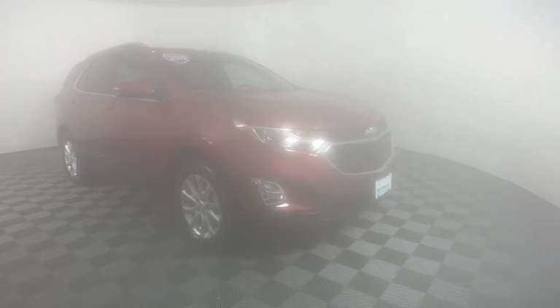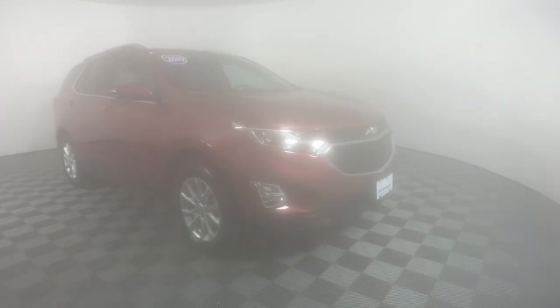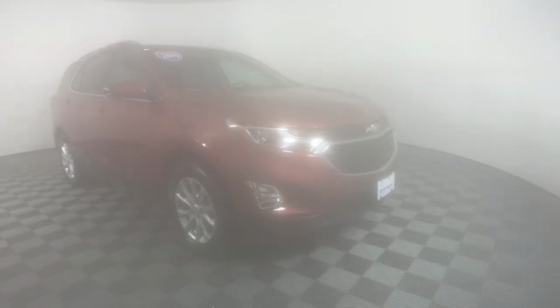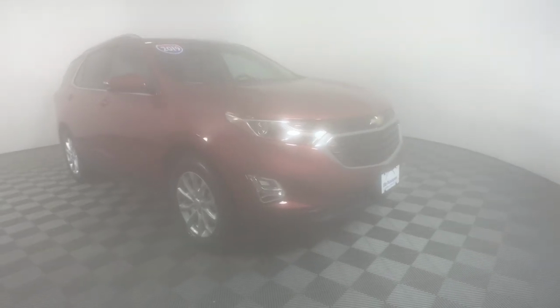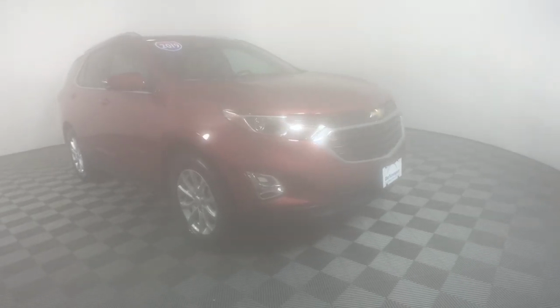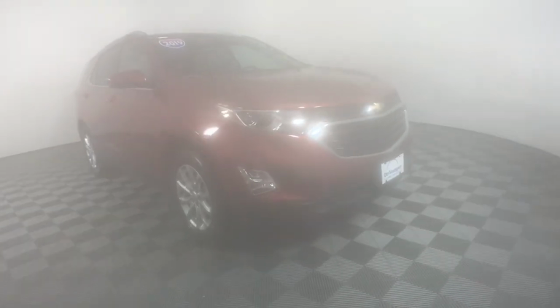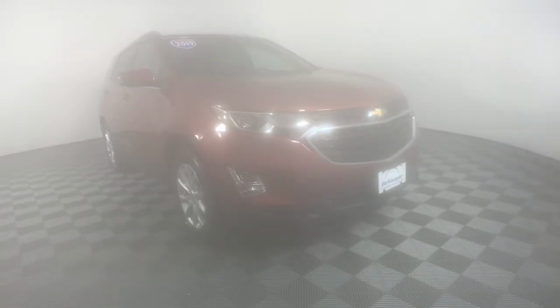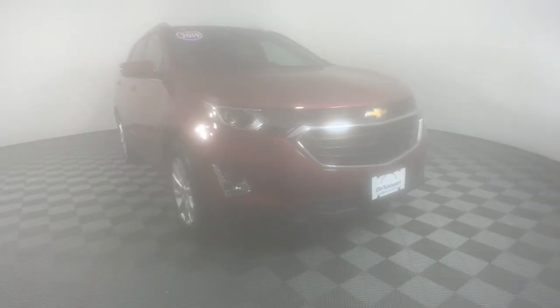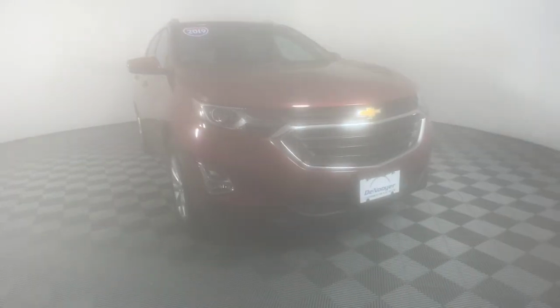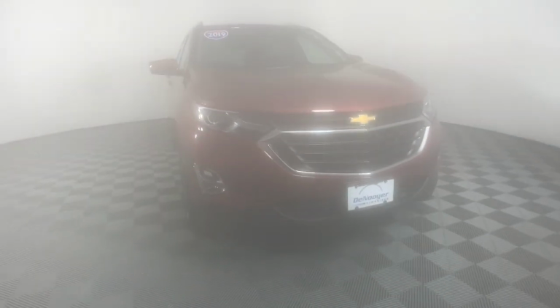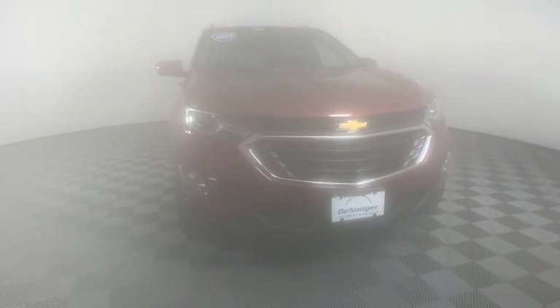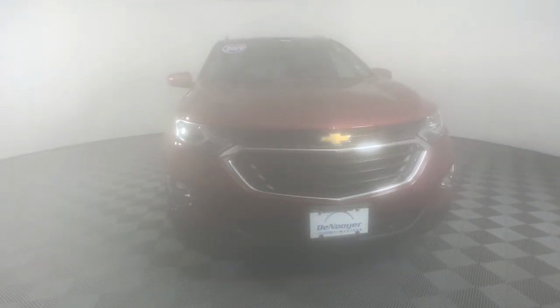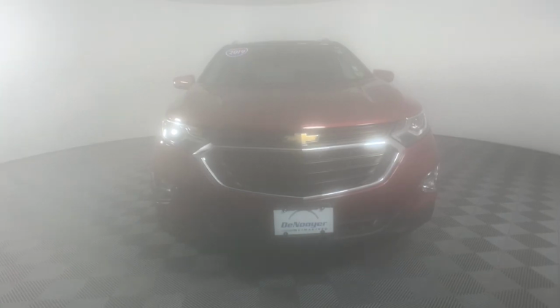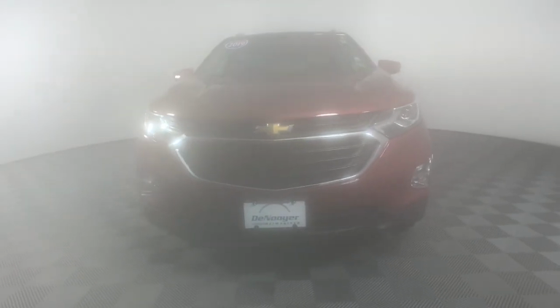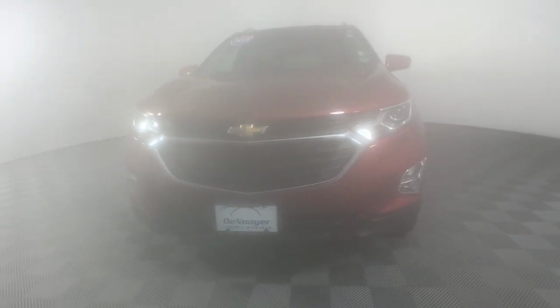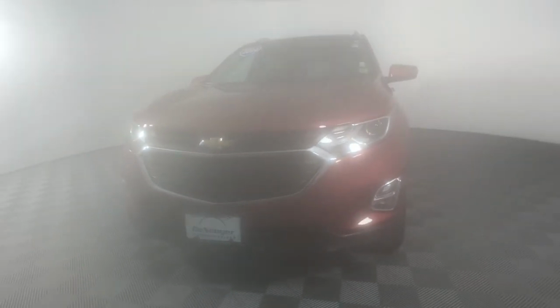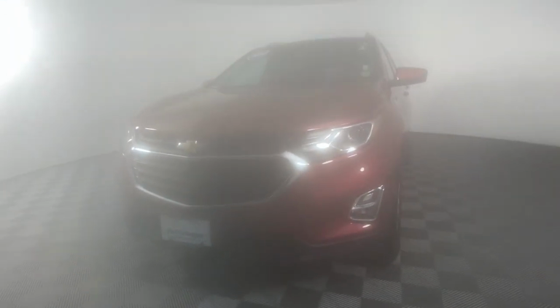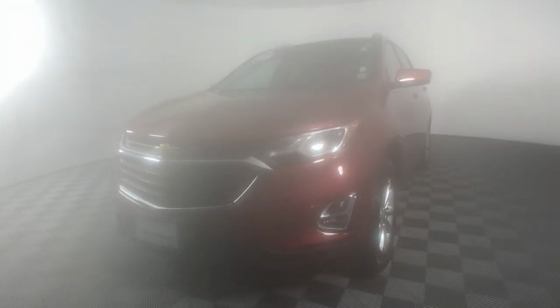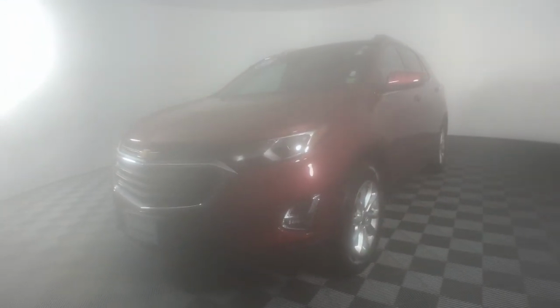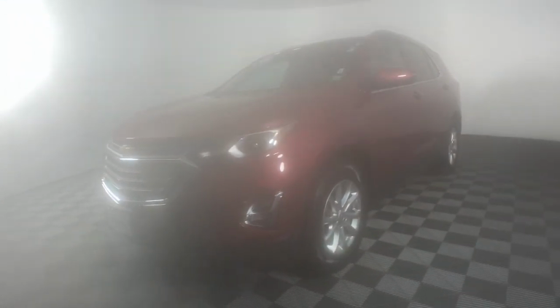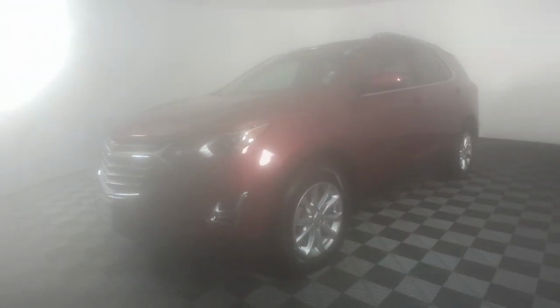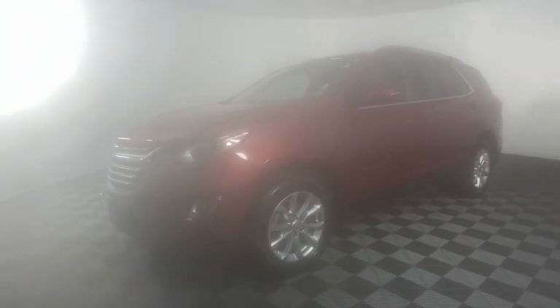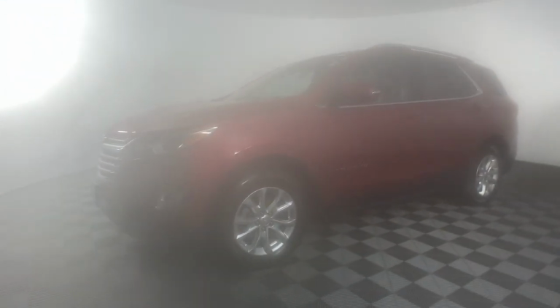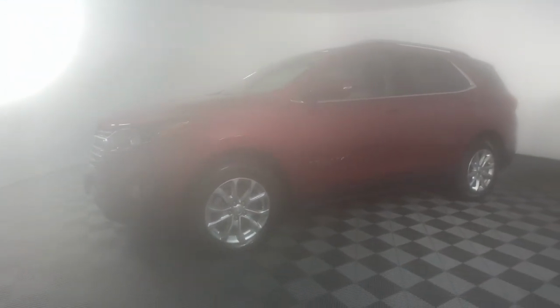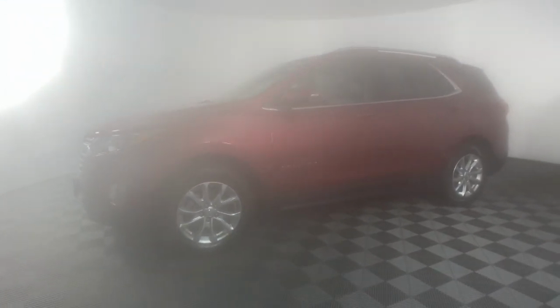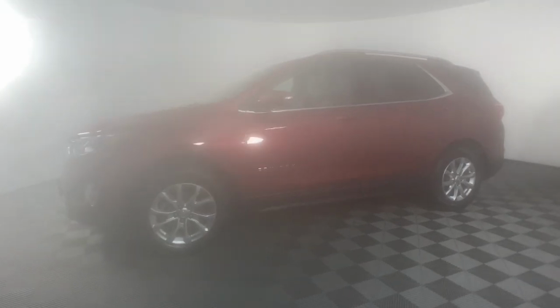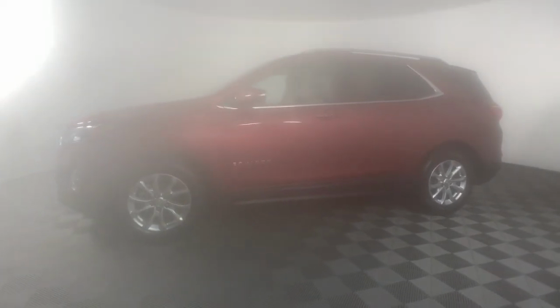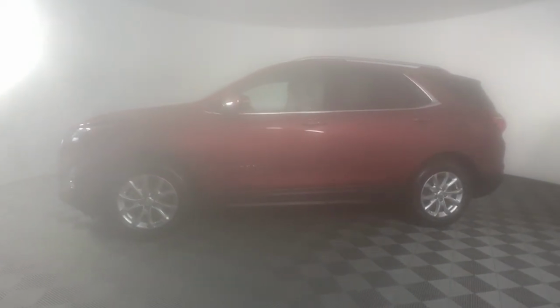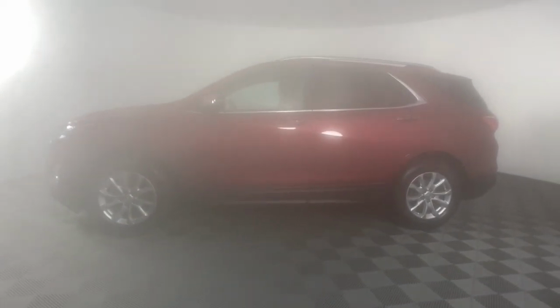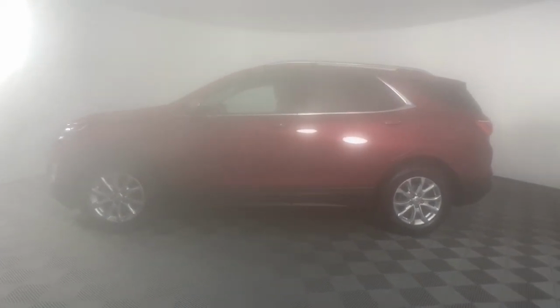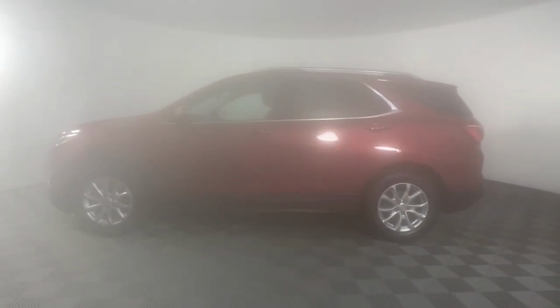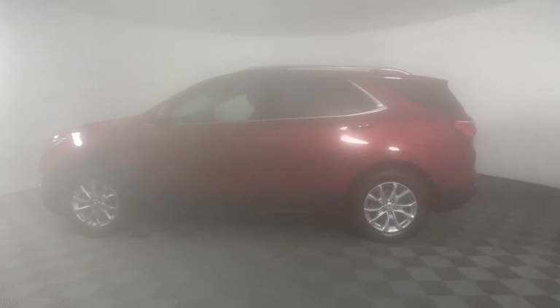Can you see yourself in the 2019 Chevrolet Equinox? With less than 20,000 miles on the odometer, this vehicle stands out from the rest. The advanced safety features and passenger-friendly cabin make this an exceptional choice.